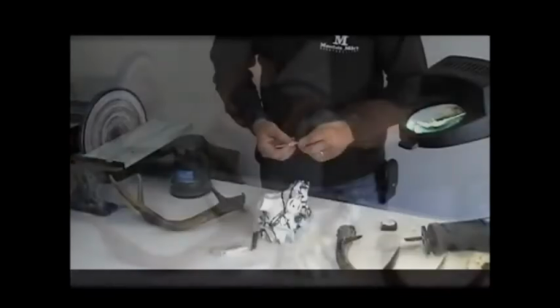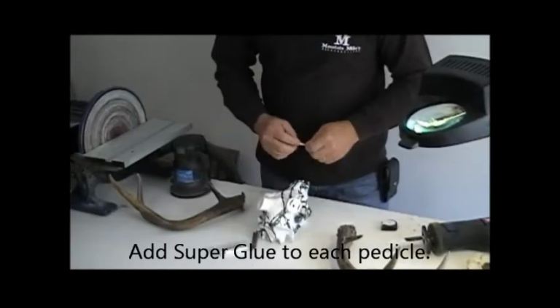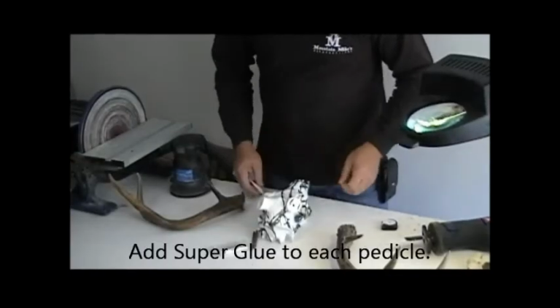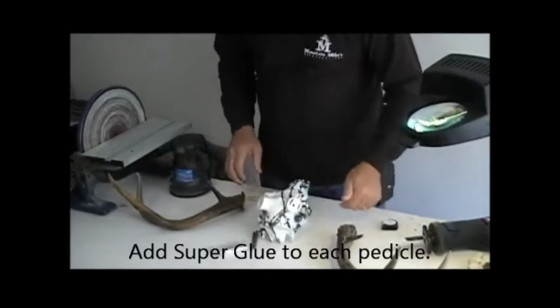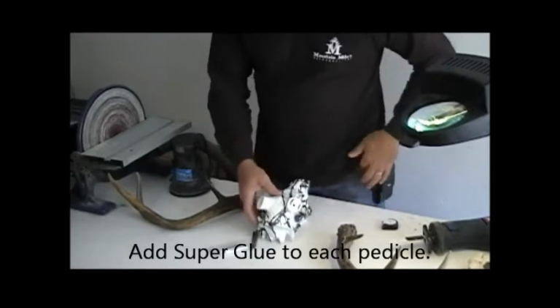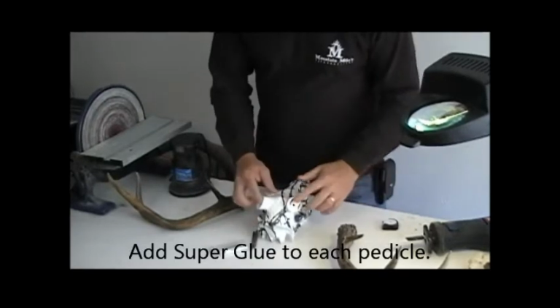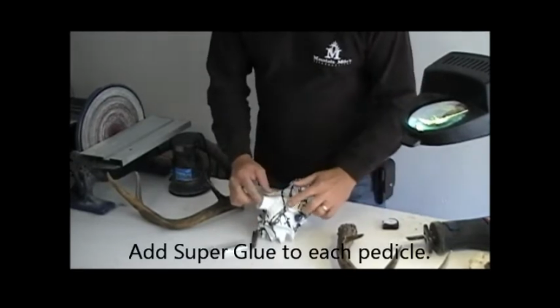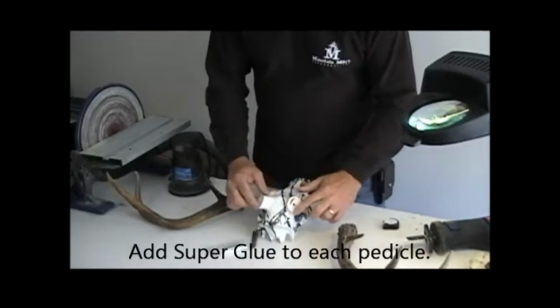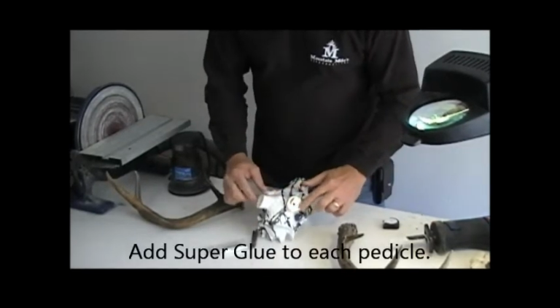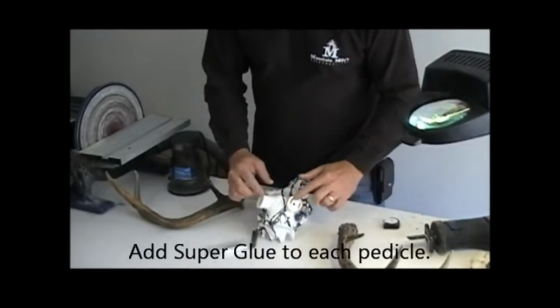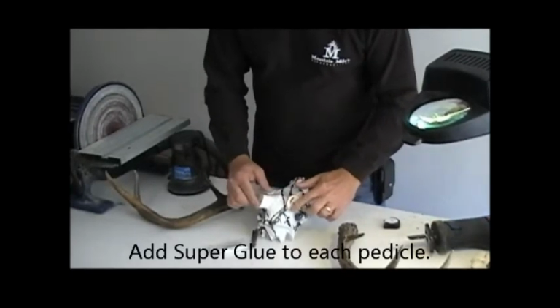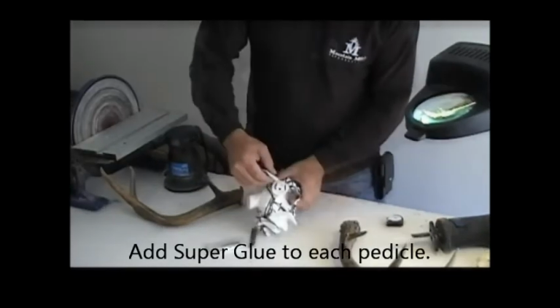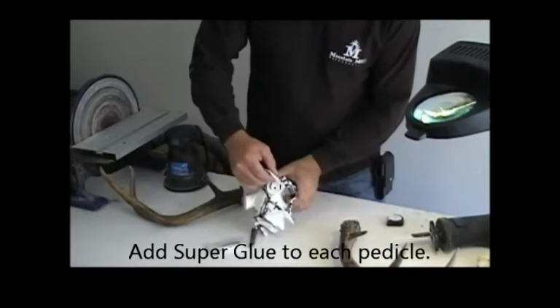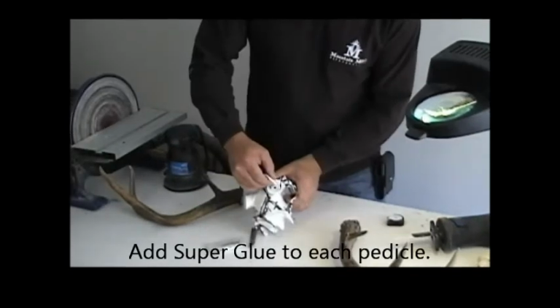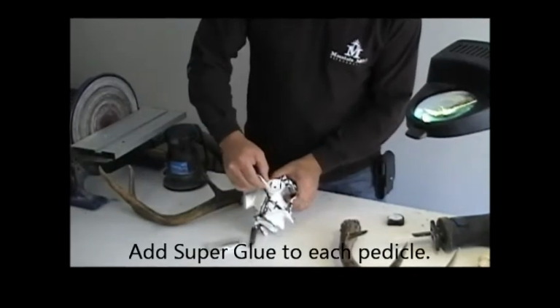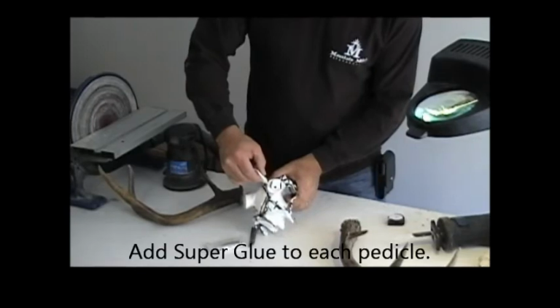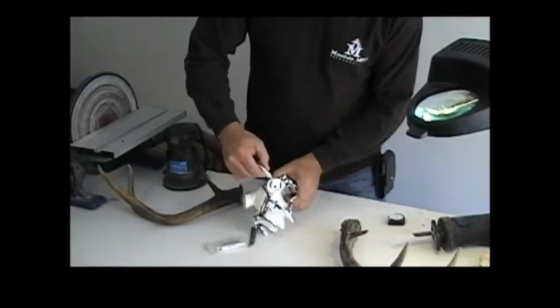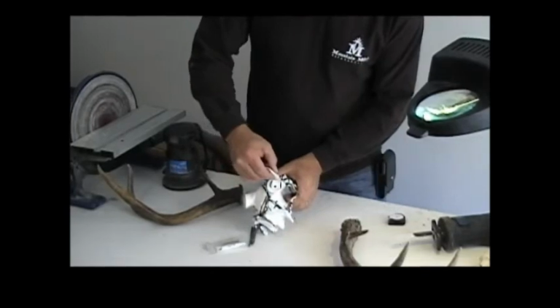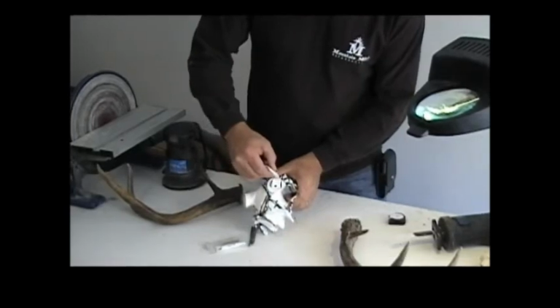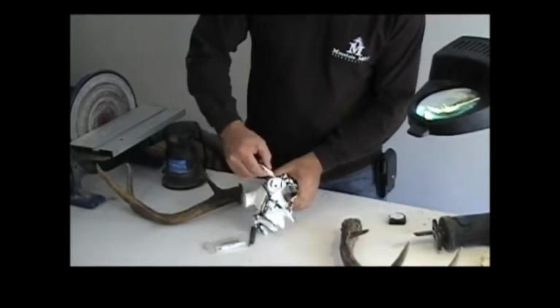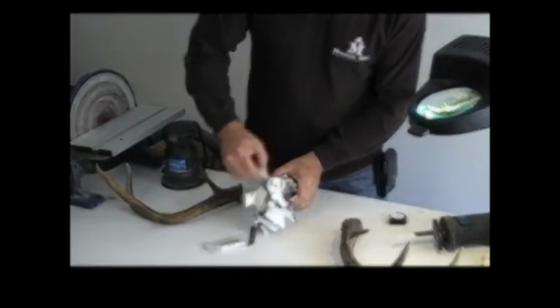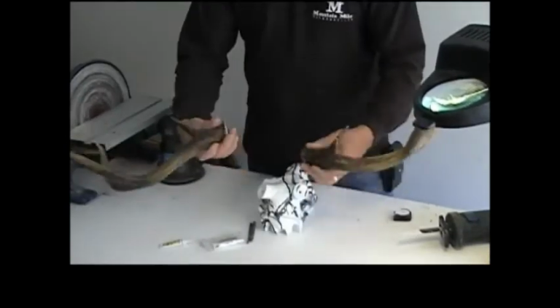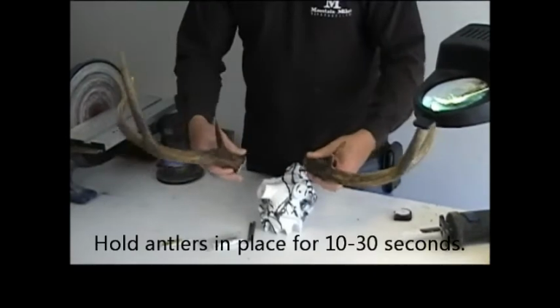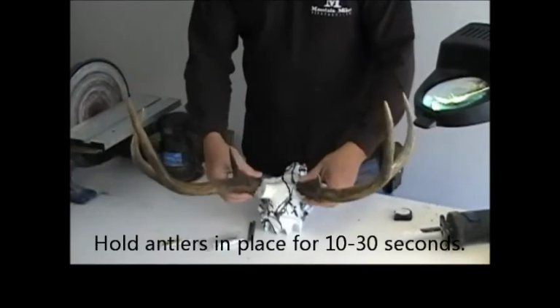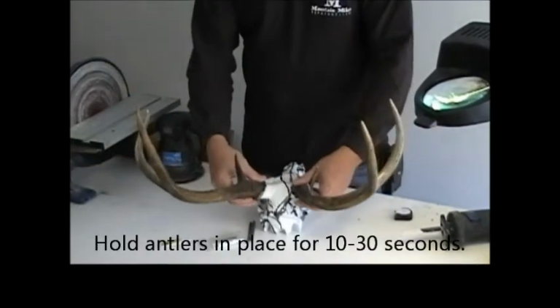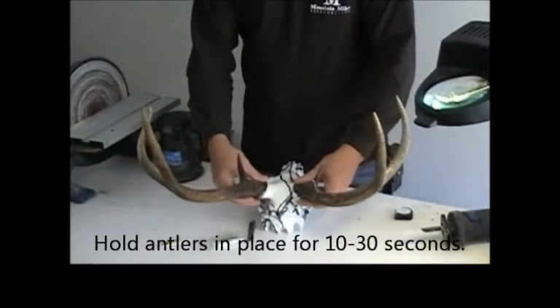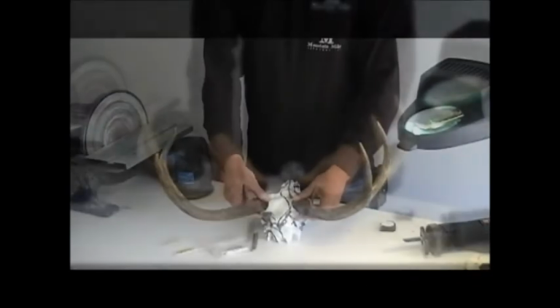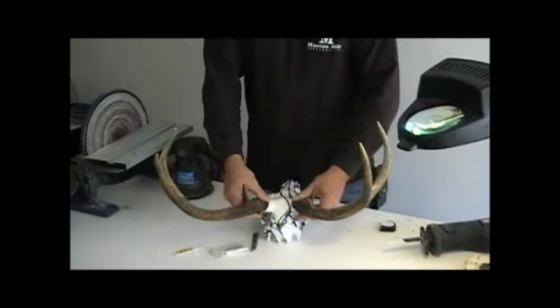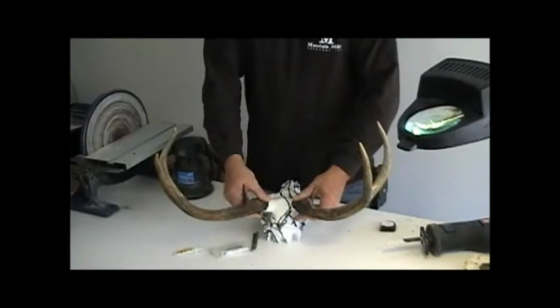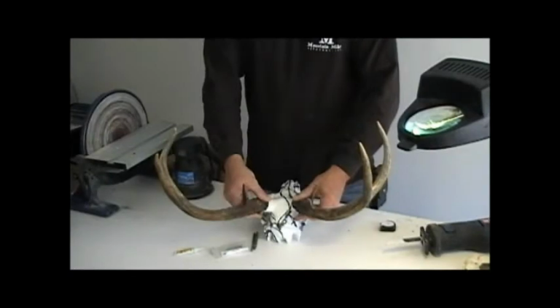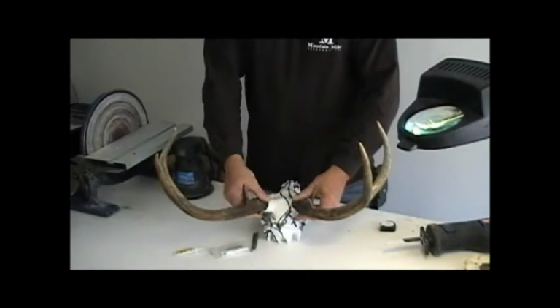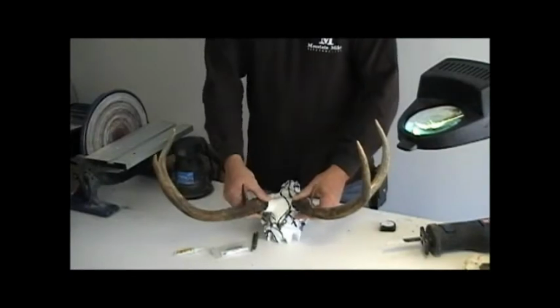Super glue. All we're going to do is just put a thin bead of super glue around each — we're going to do both. Just don't use too much, just enough to put a little line around each. Get your antlers, lay them on there. Ten seconds.